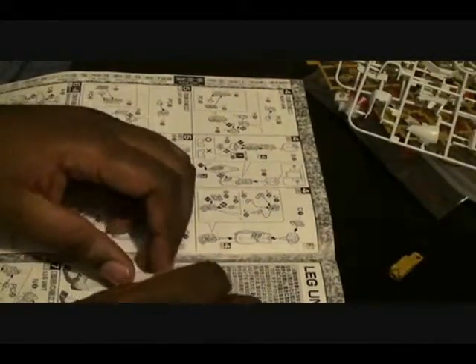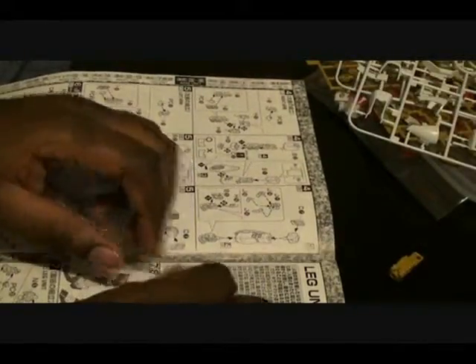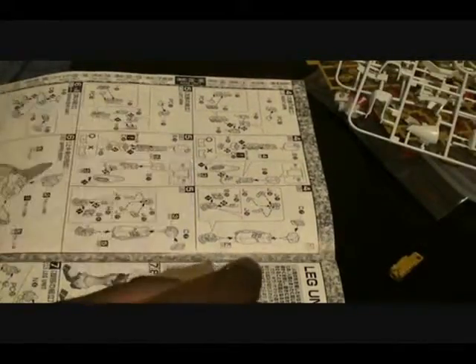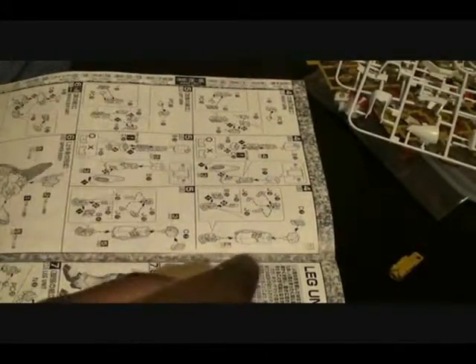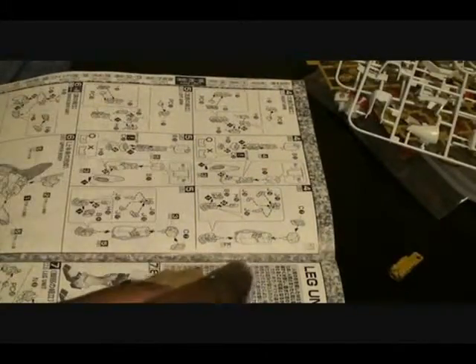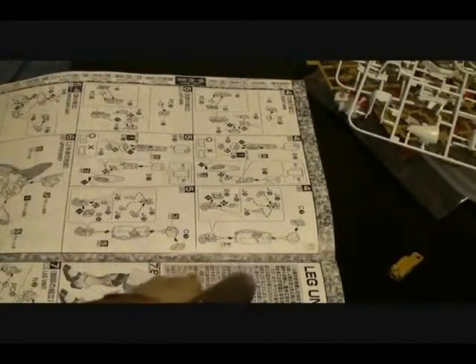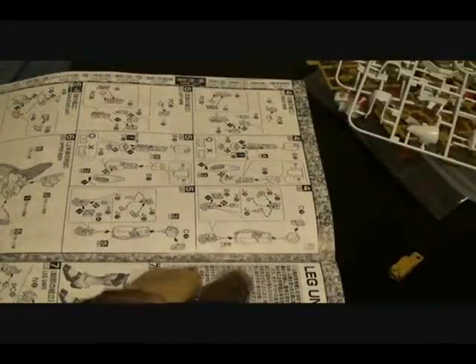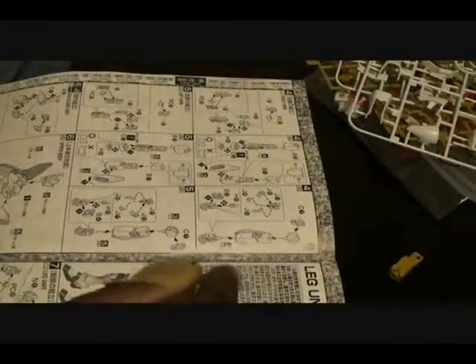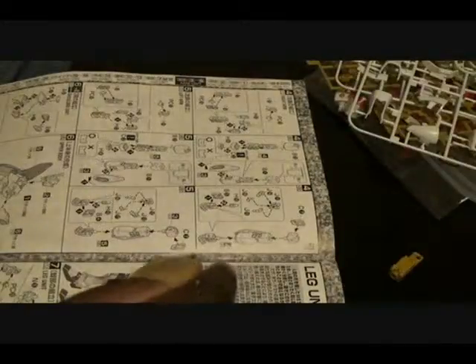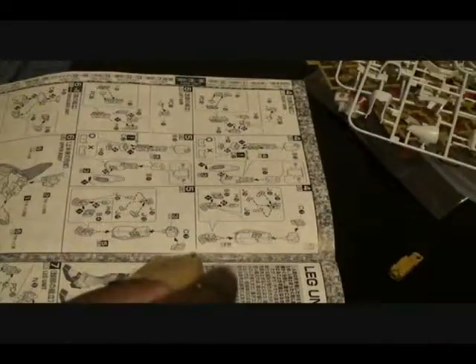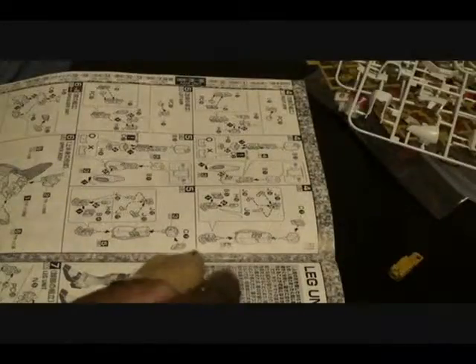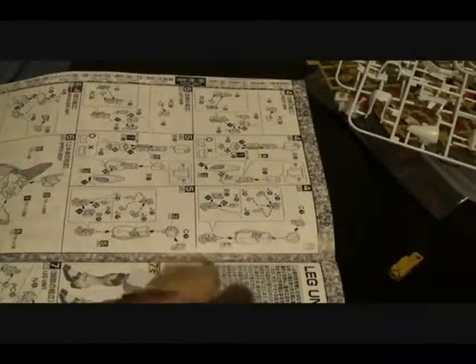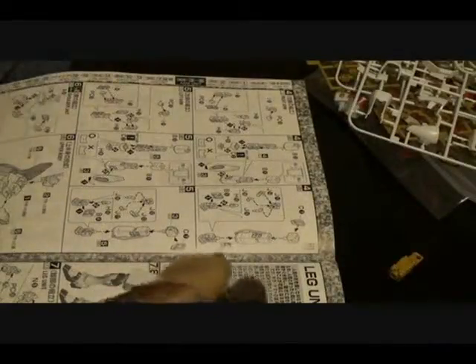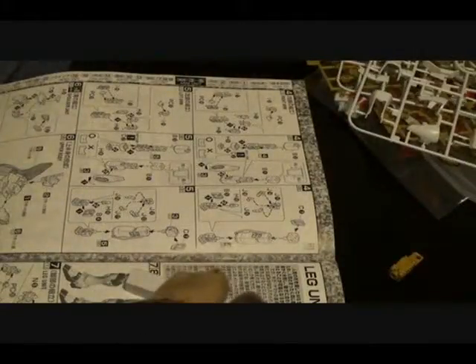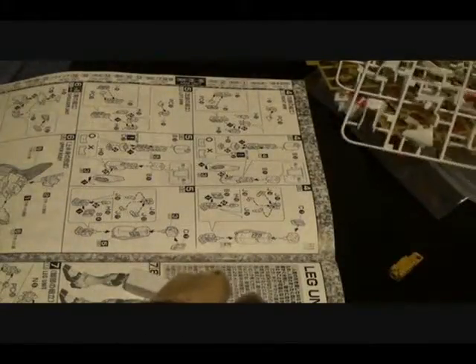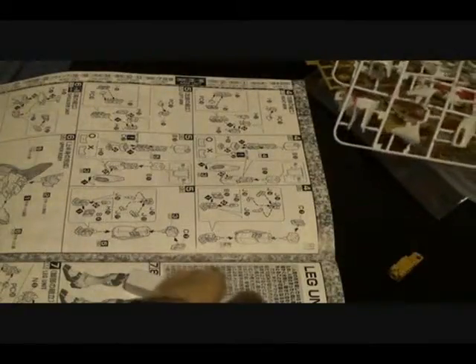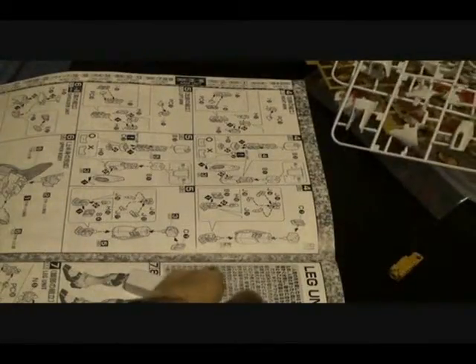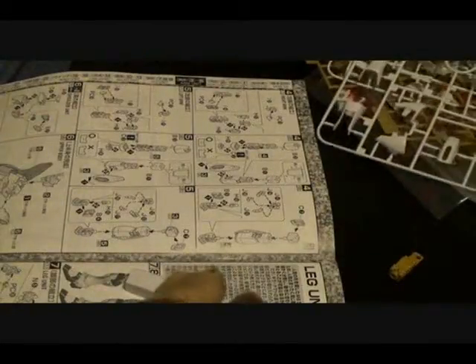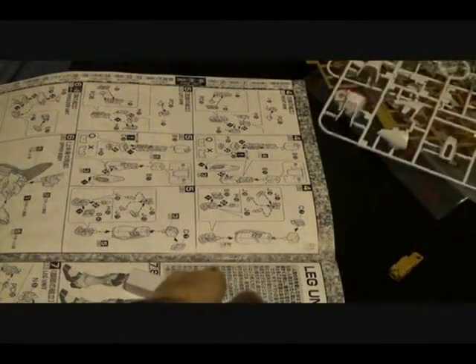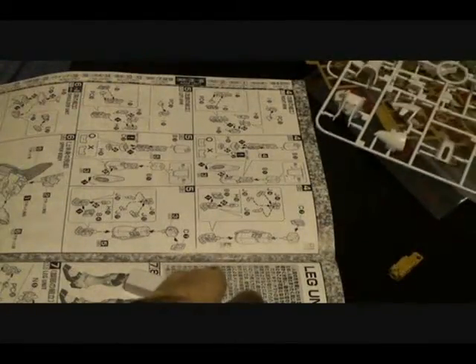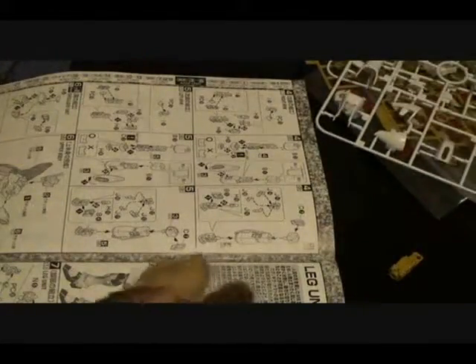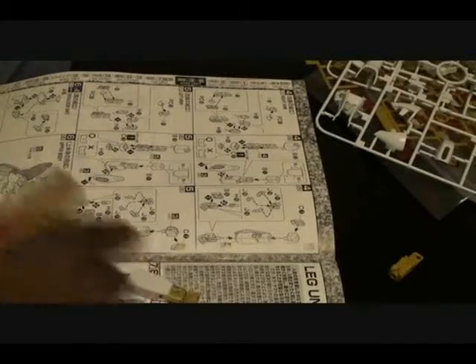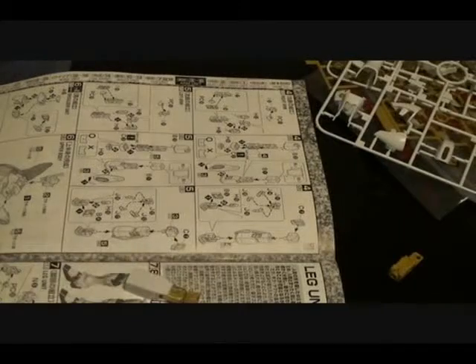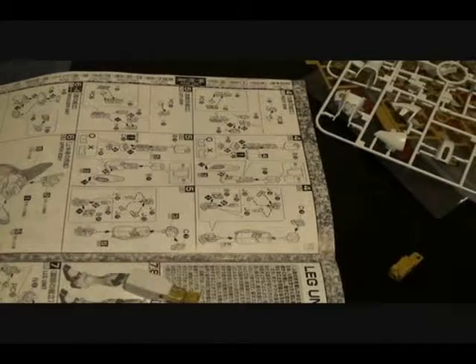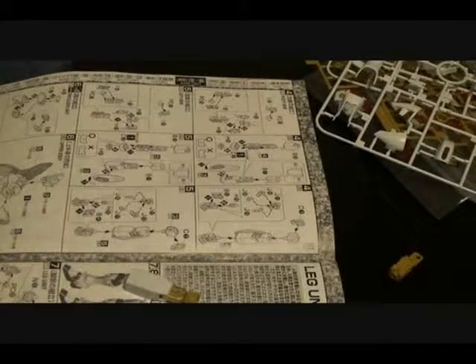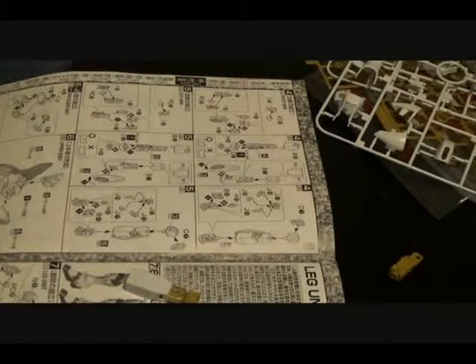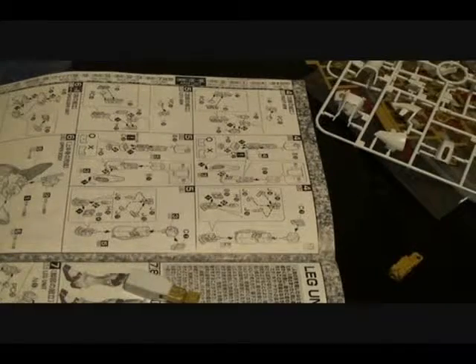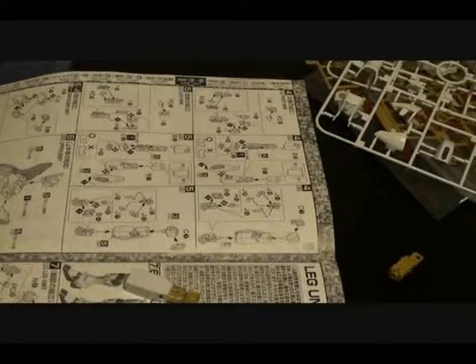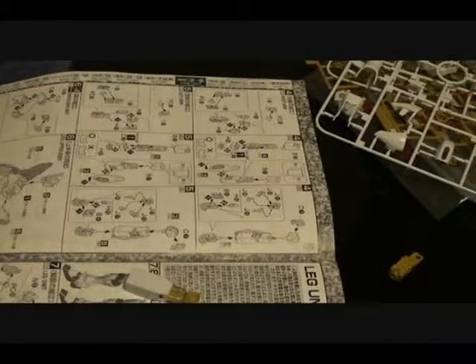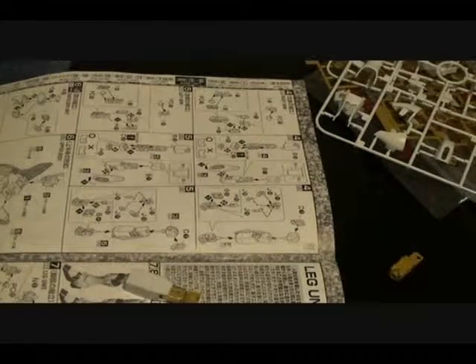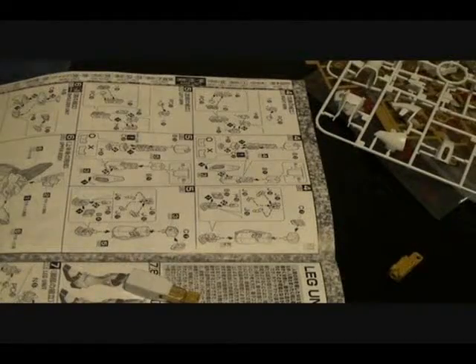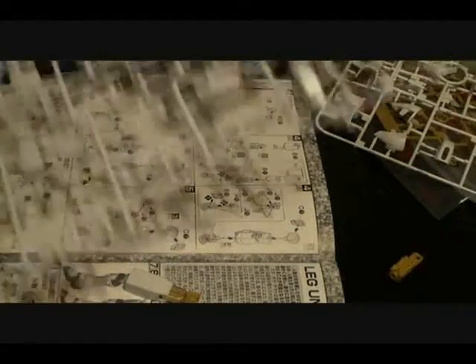There's actually a part I'm missing here — B1. I don't know why I didn't even notice that. Here we go, B1.